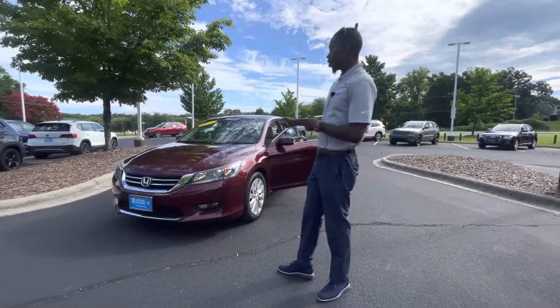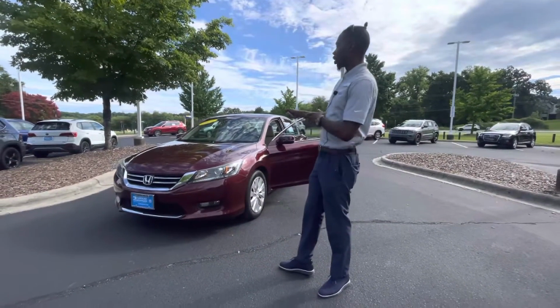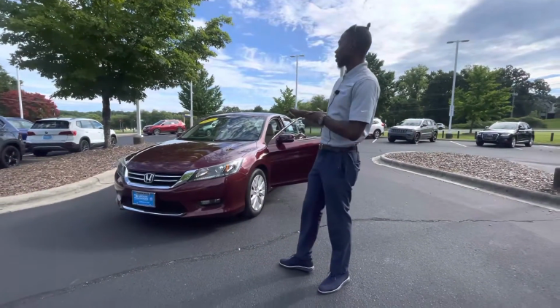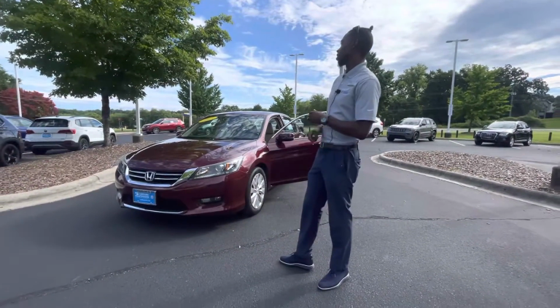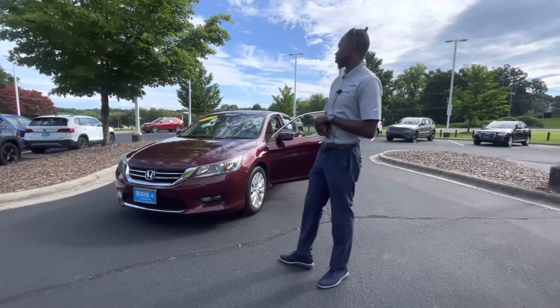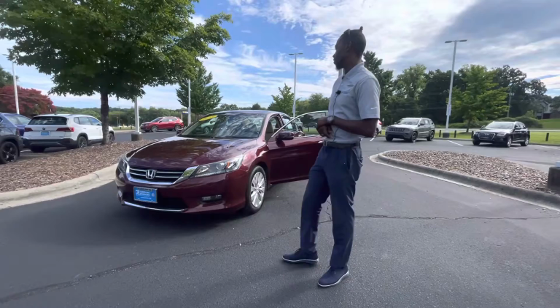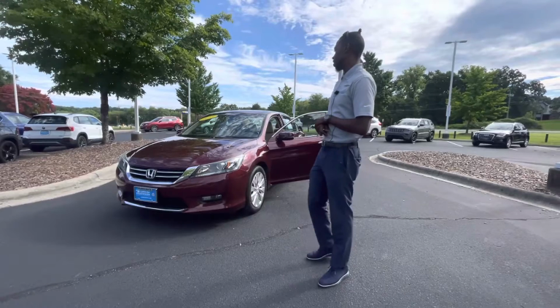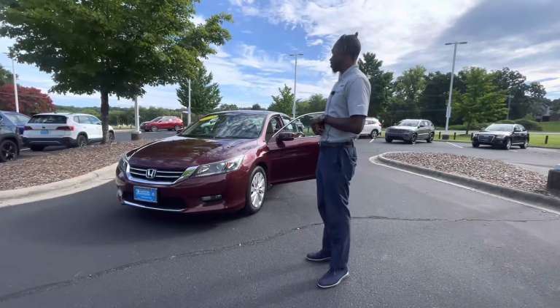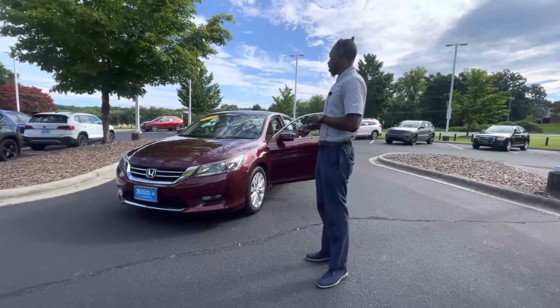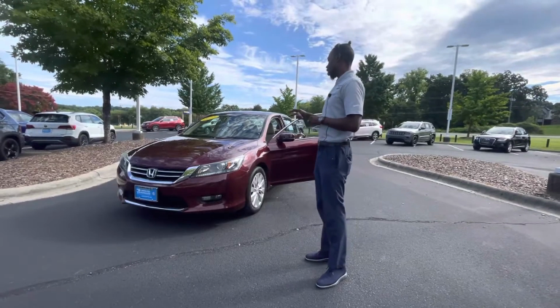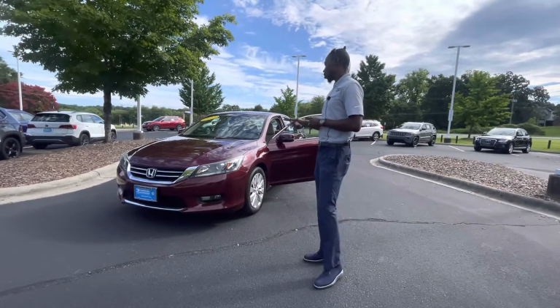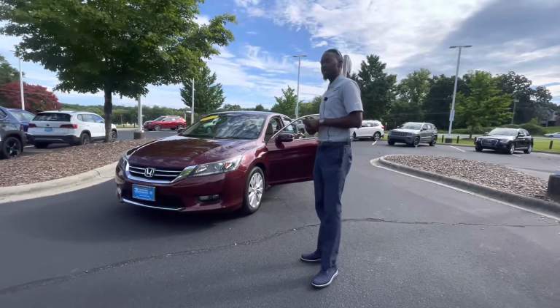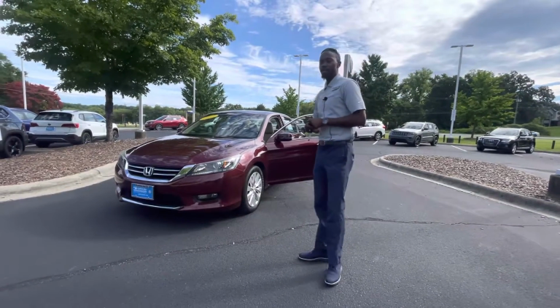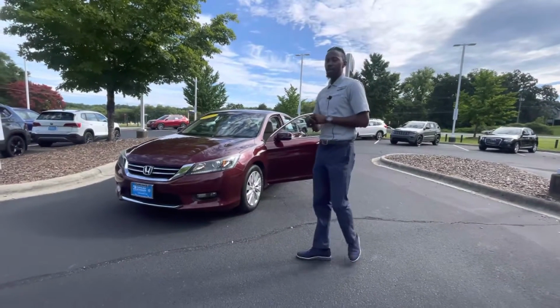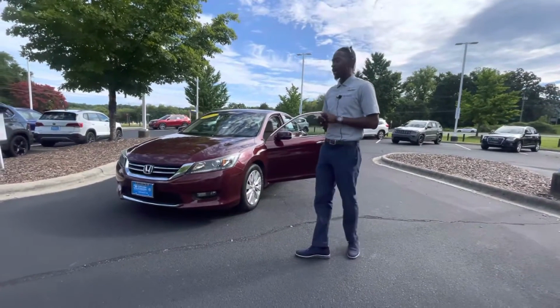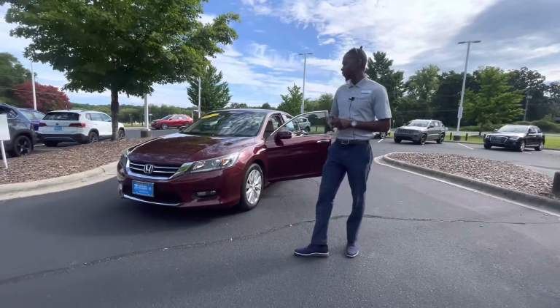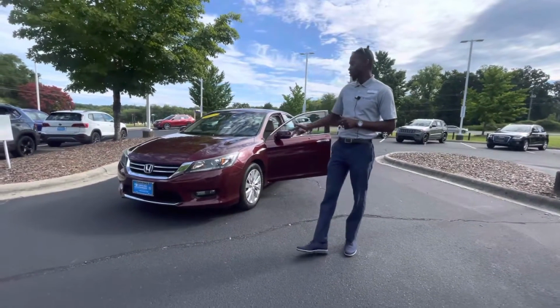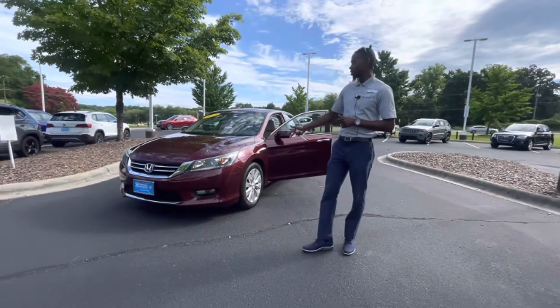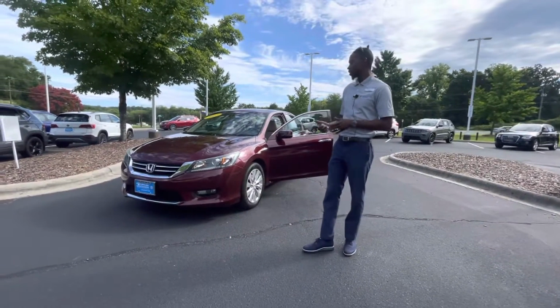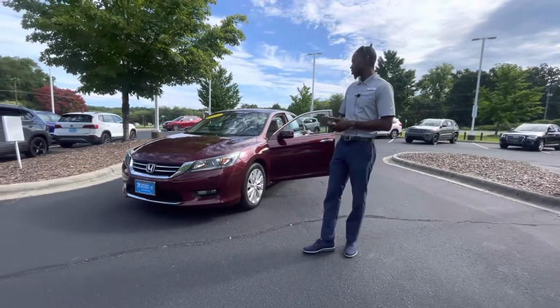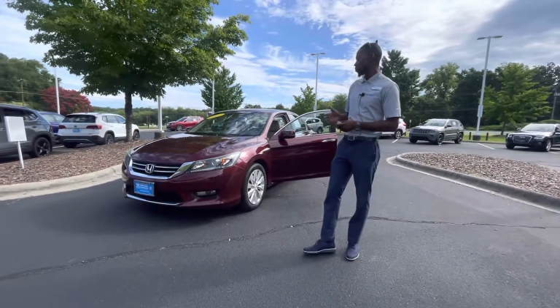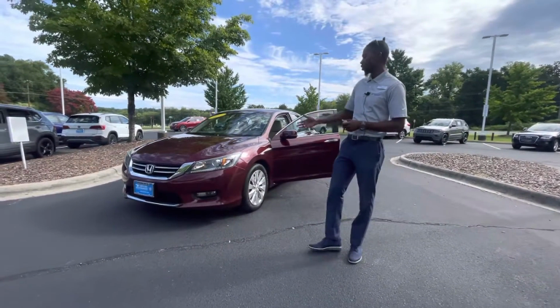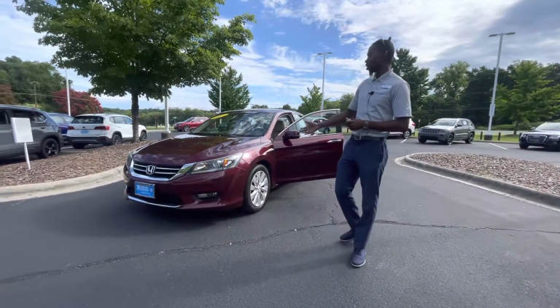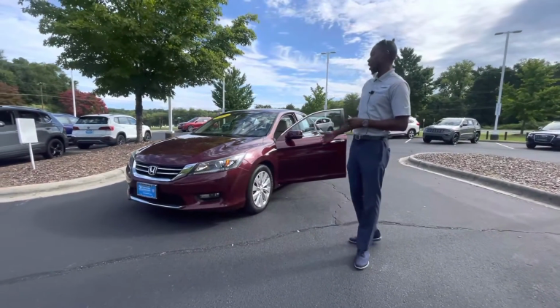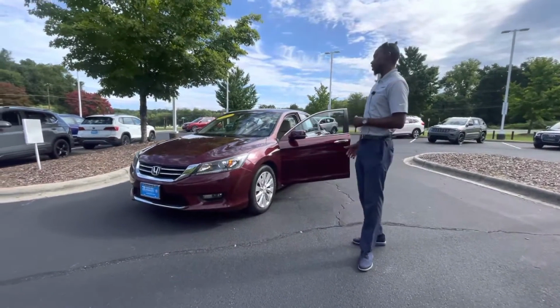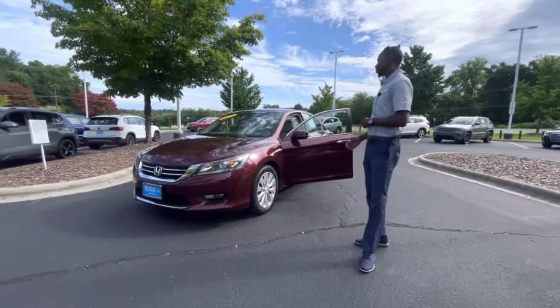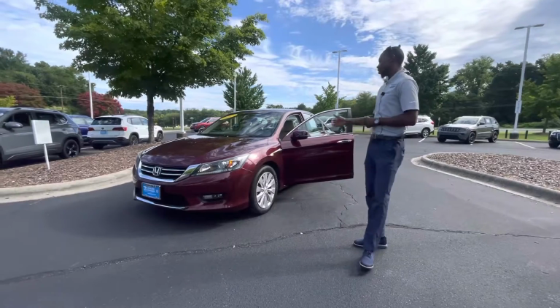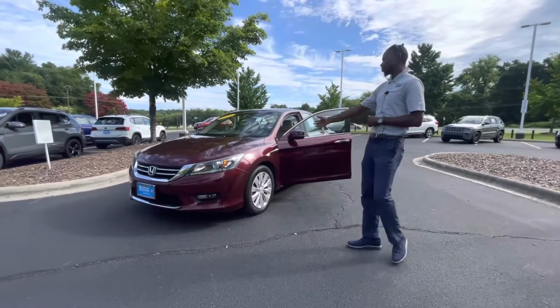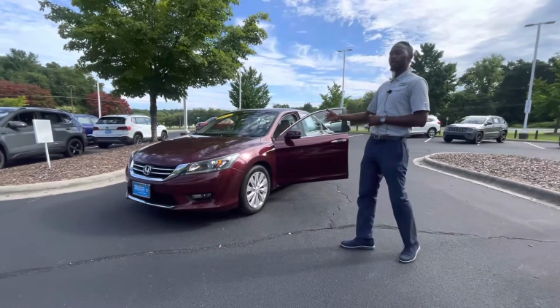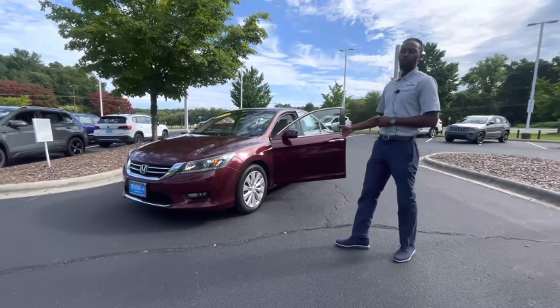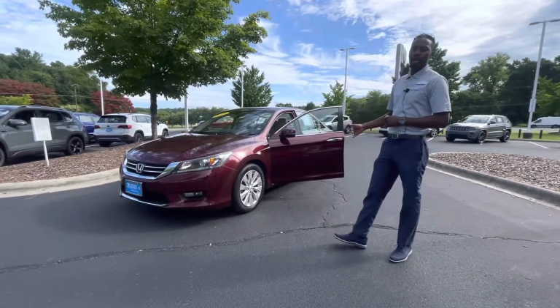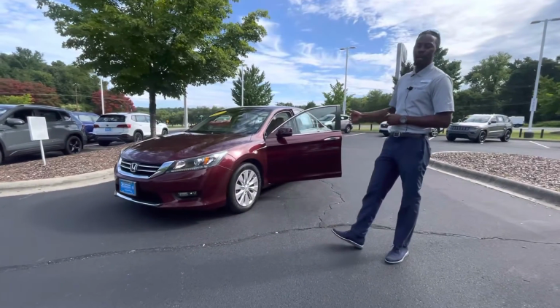I want to show you a quick glimpse of this 2015 Accord EXL four-cylinder. This is a beautiful color combination — it's the burgundy with the tan leather.